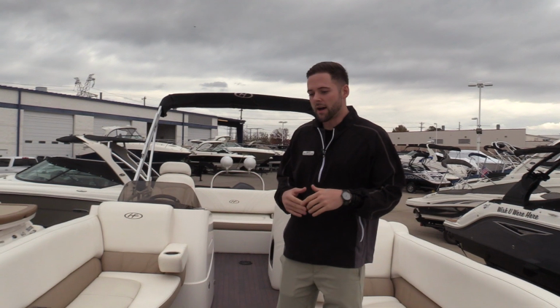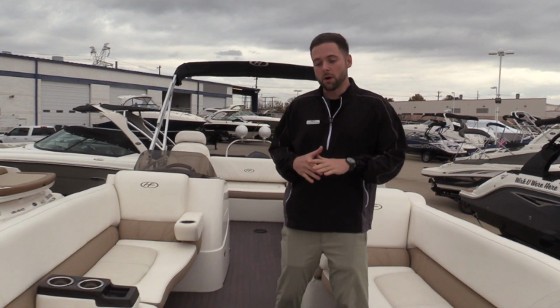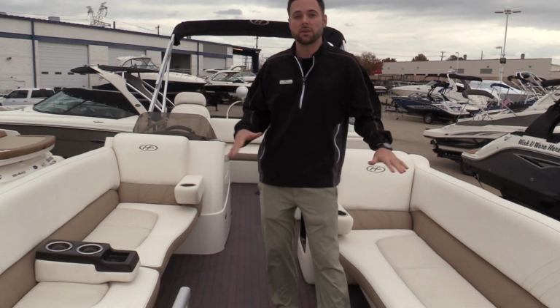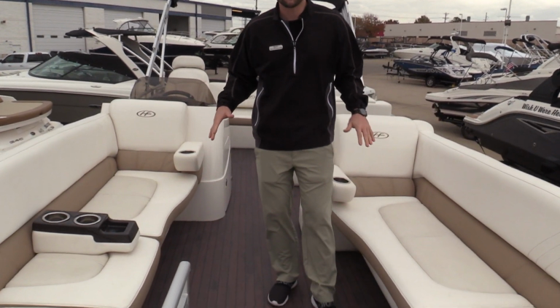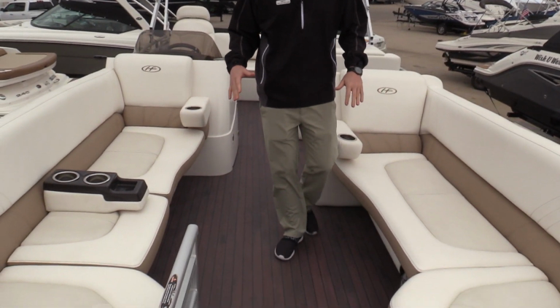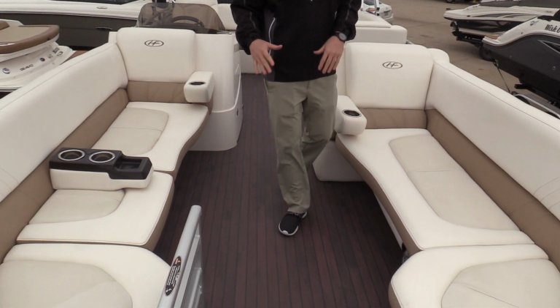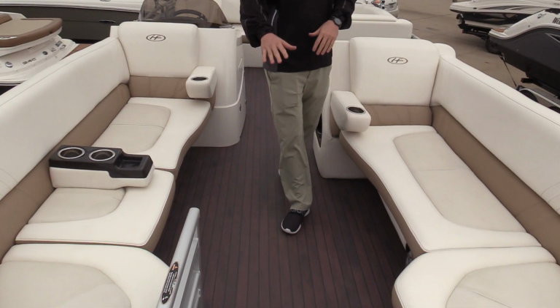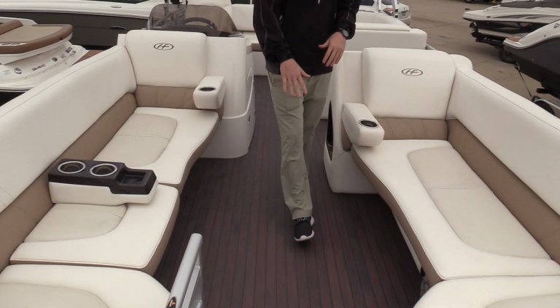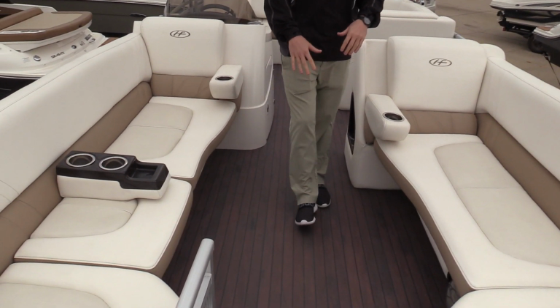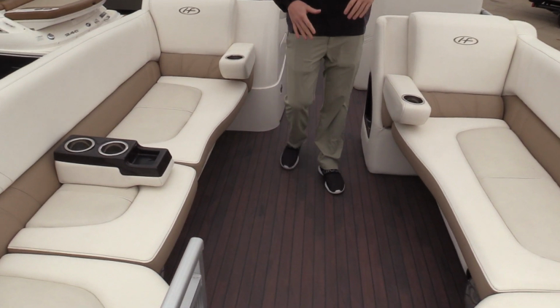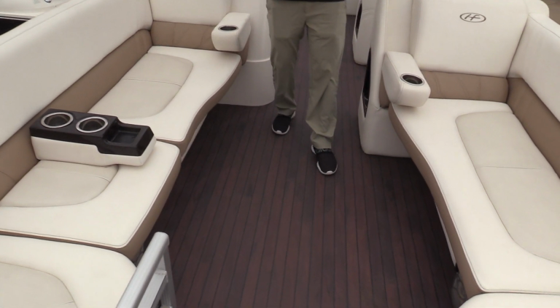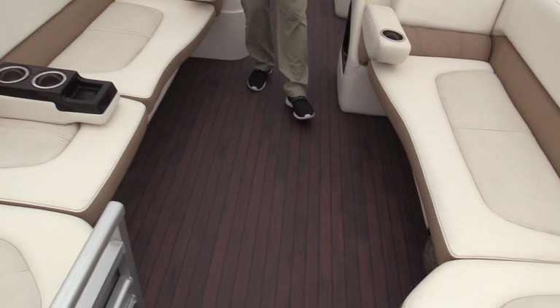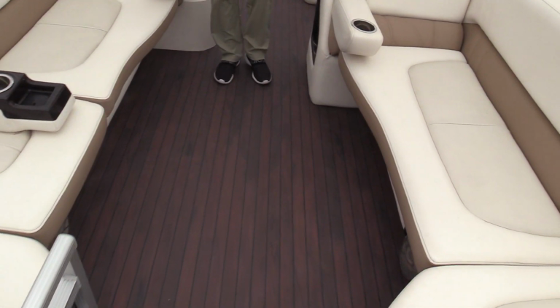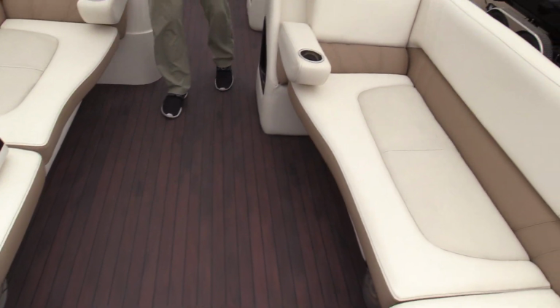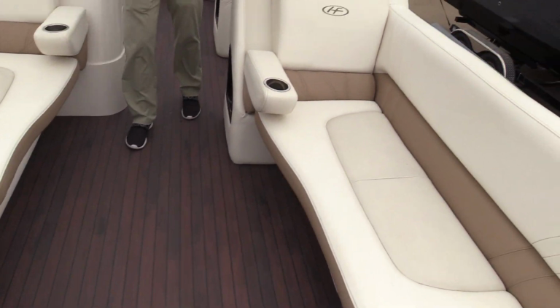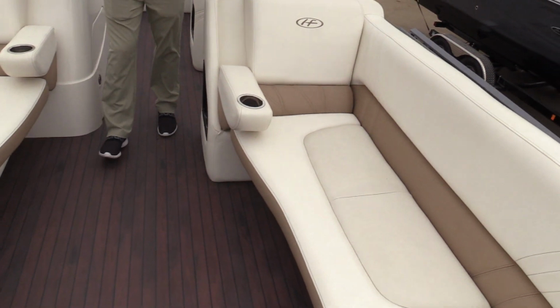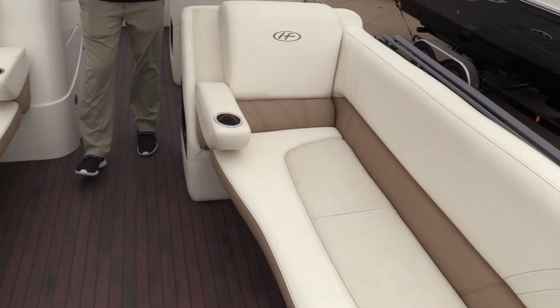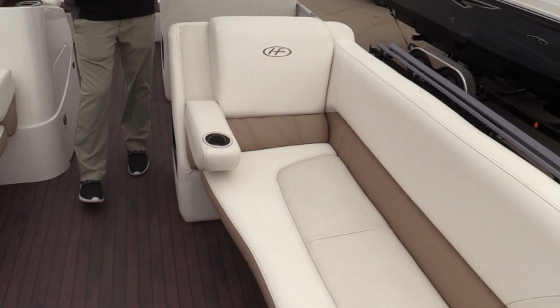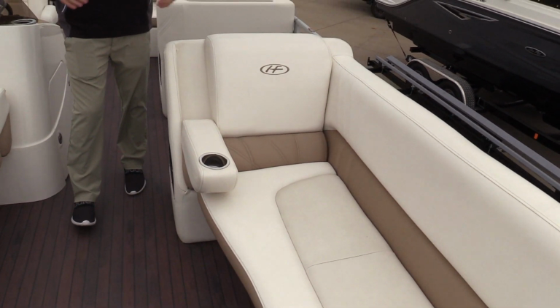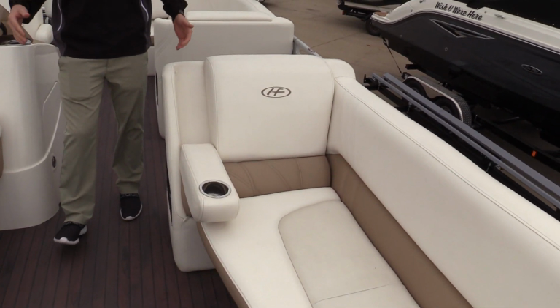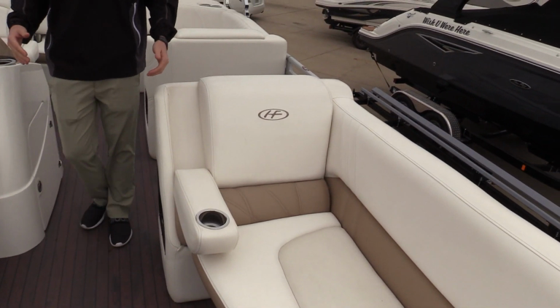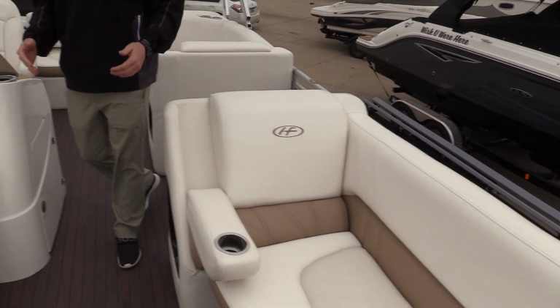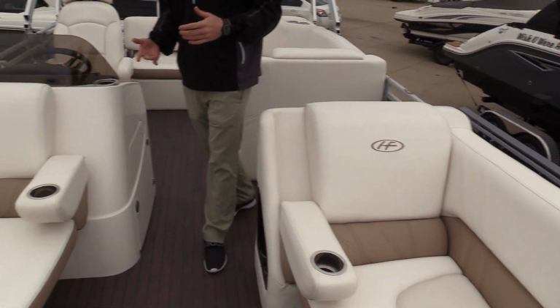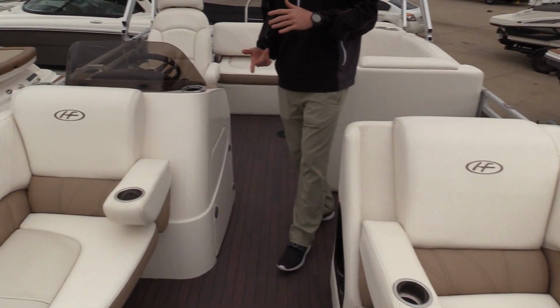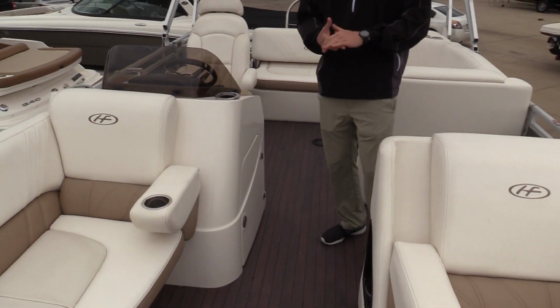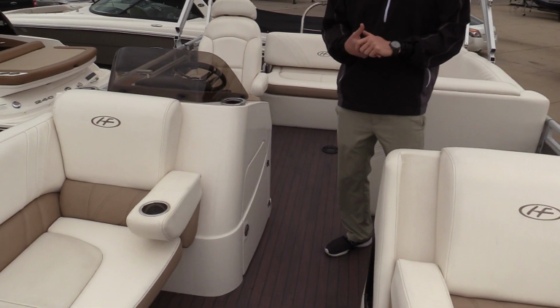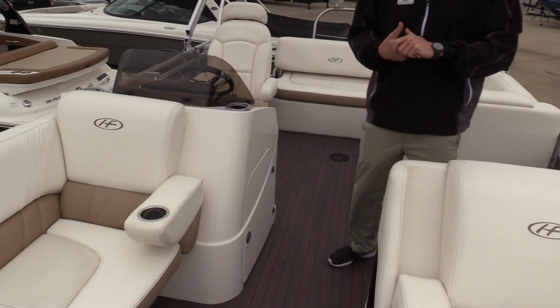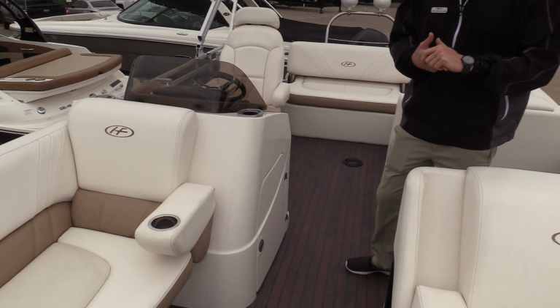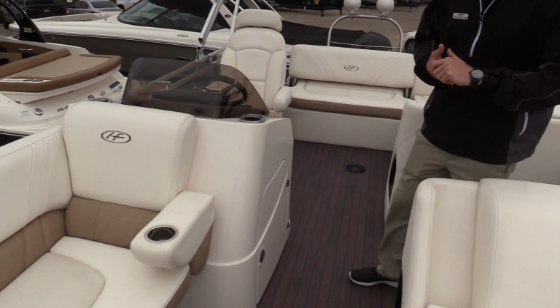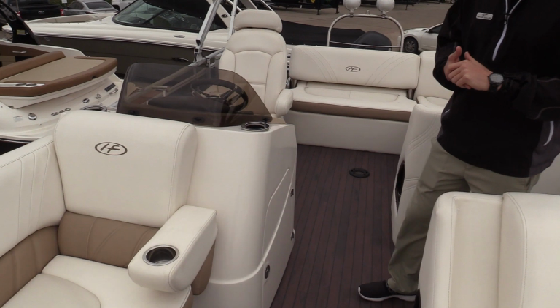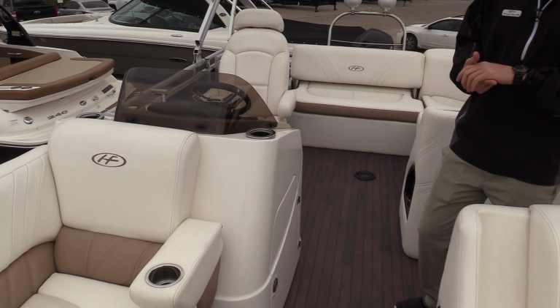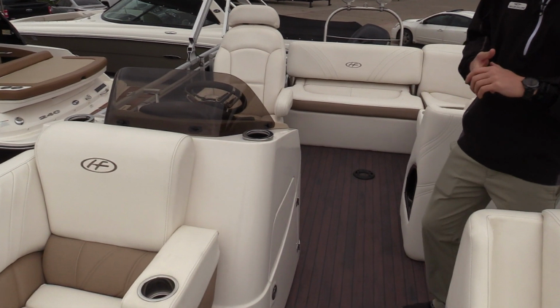This boat is in great condition. Awesome teak flooring. Coming through the boat, the interior is all in good shape. This boat is going to hold about 16 people, so it's fairly big.